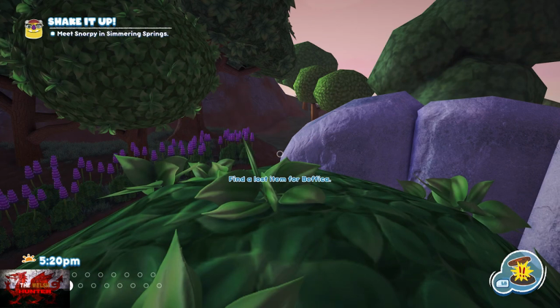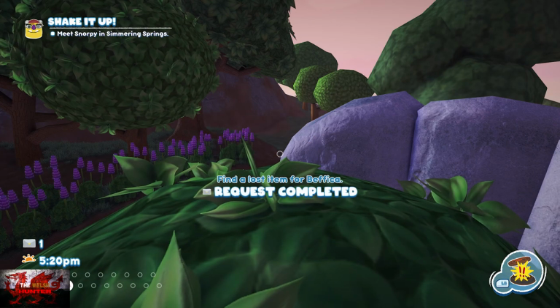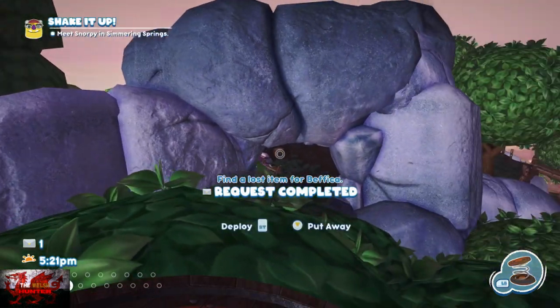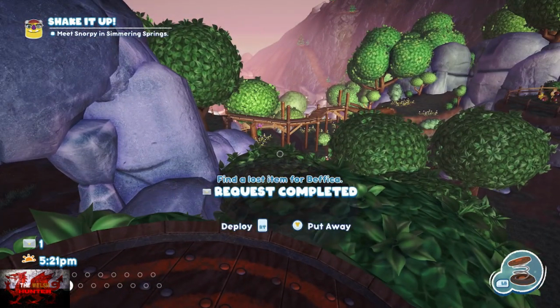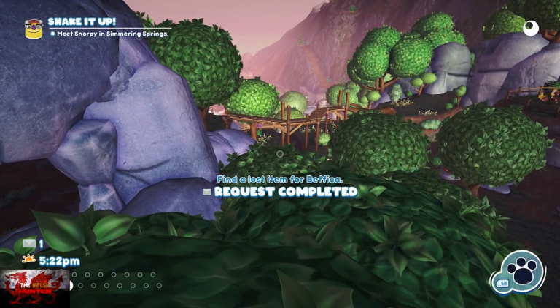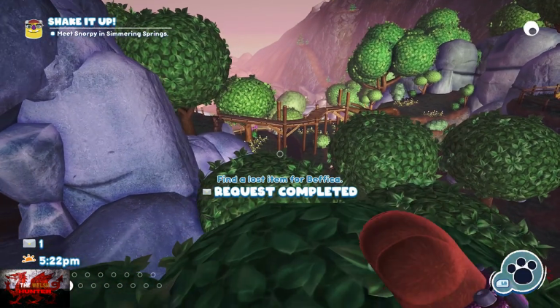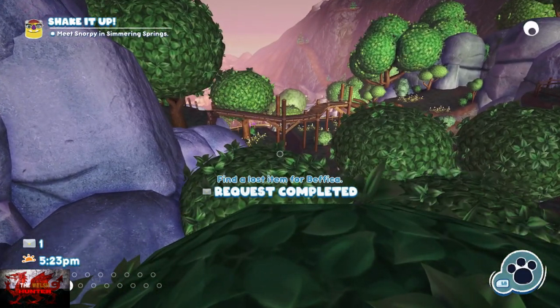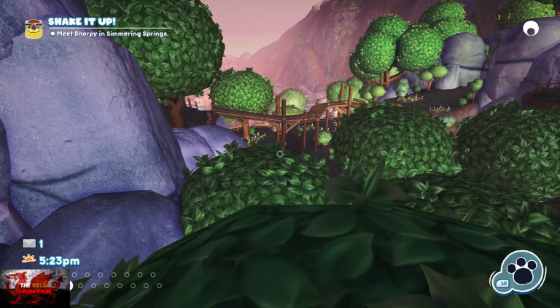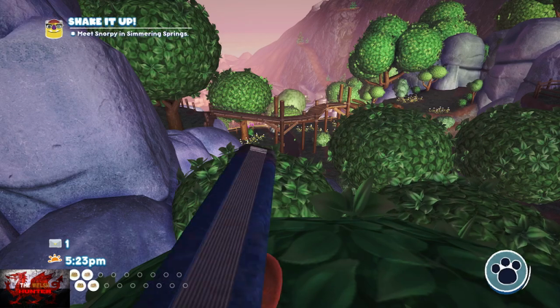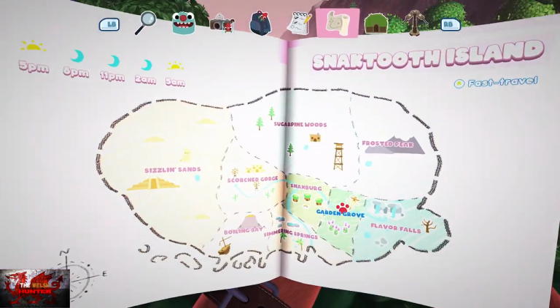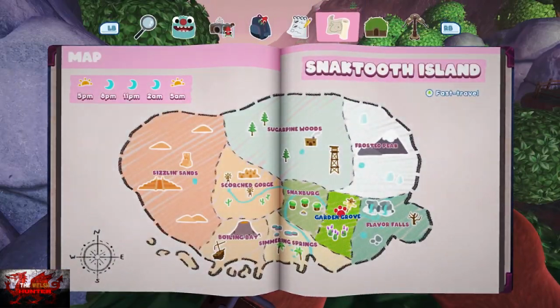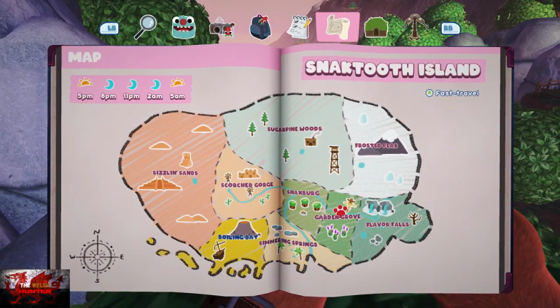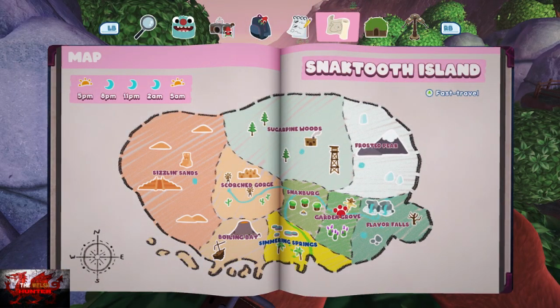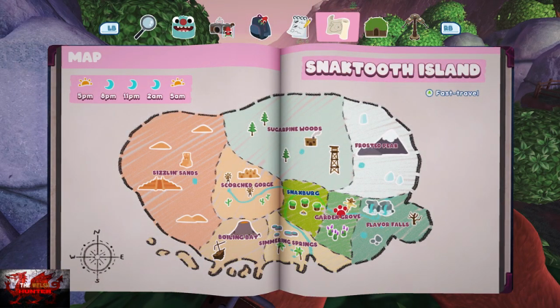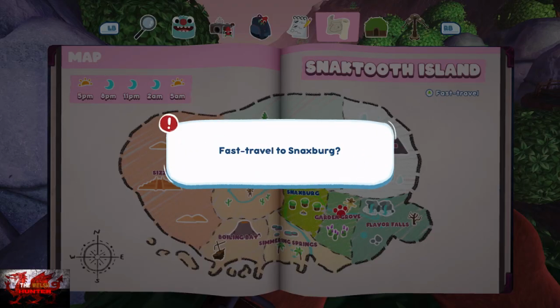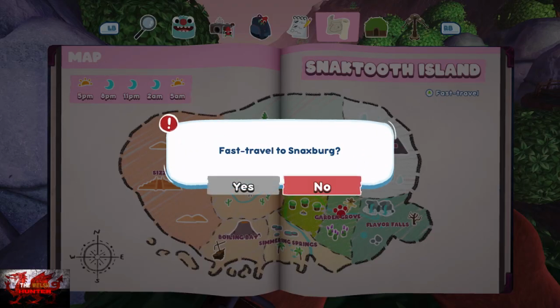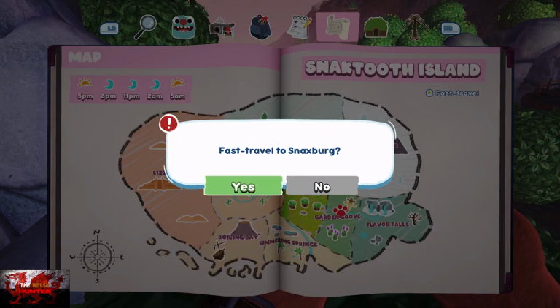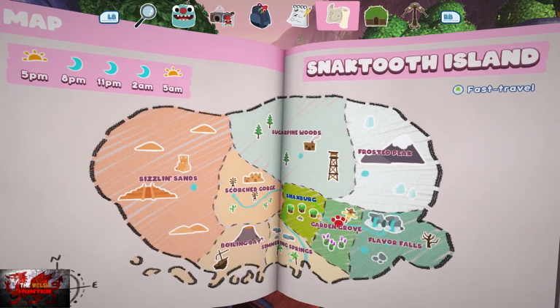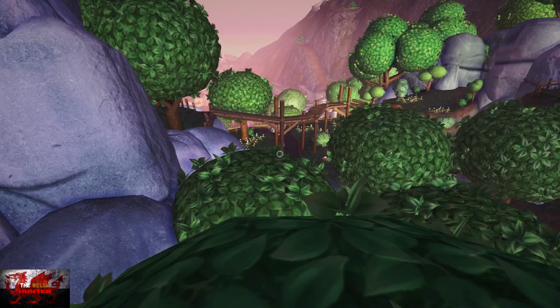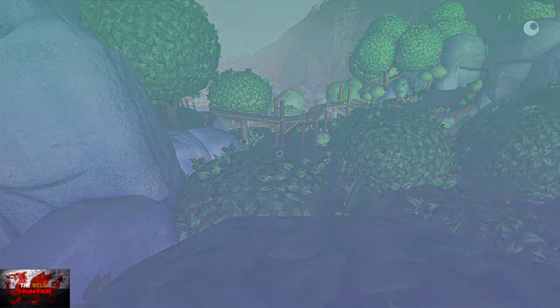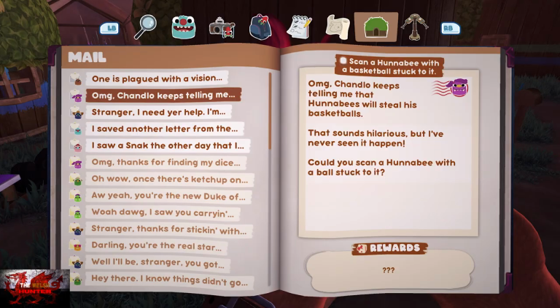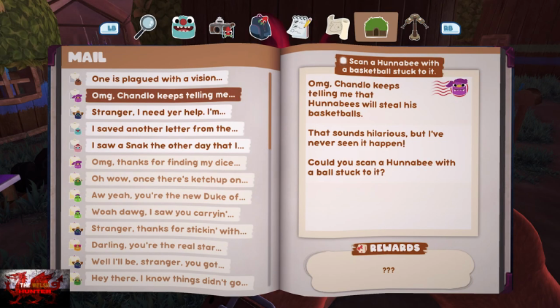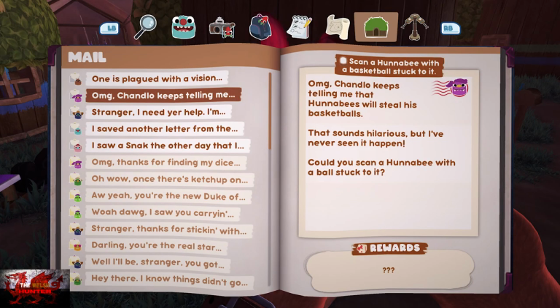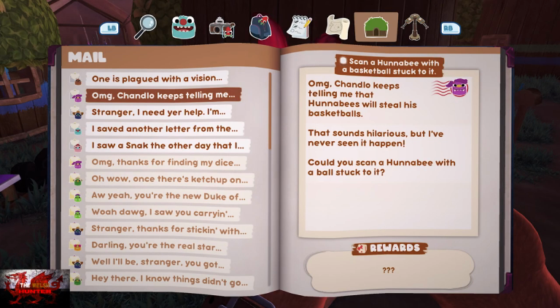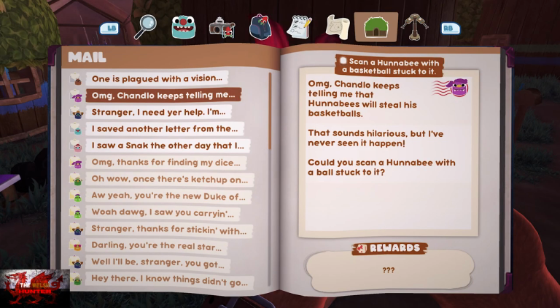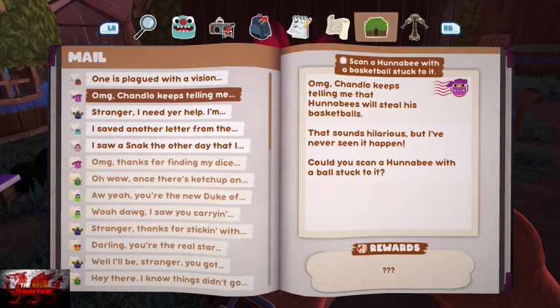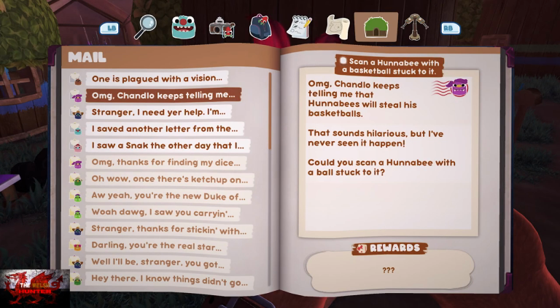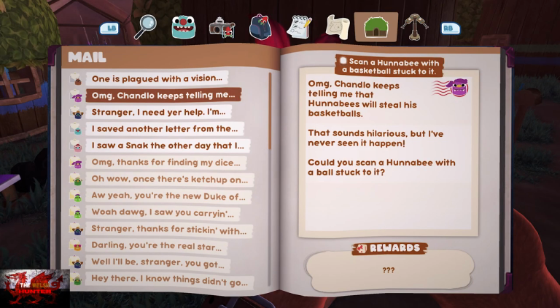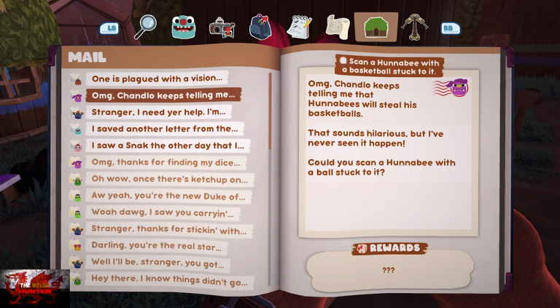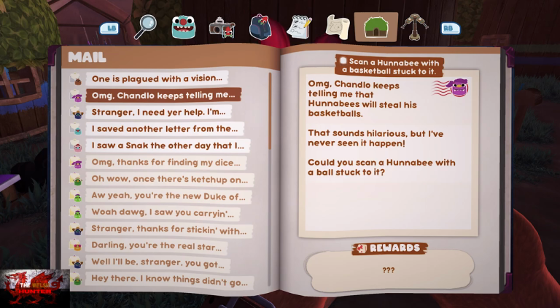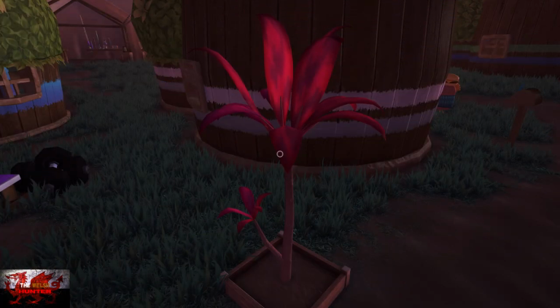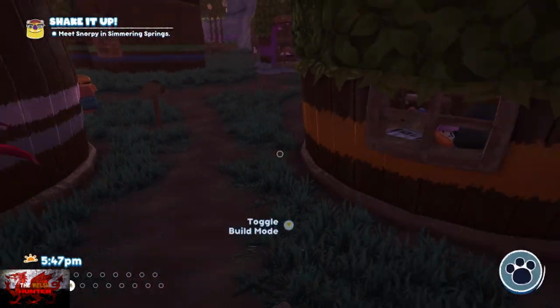Every time you do one mail objective you get given an item to put in your house, and you get the next mail objective as well. So you'll get an item, and then this time we're going to scan a honeybee.